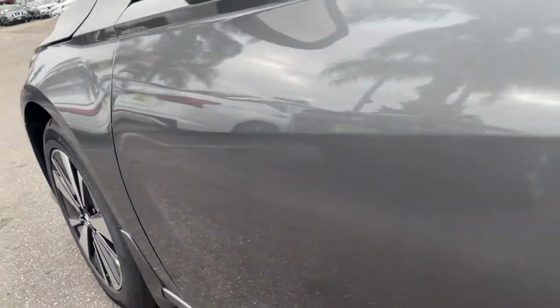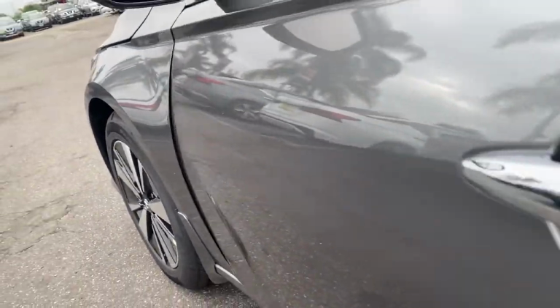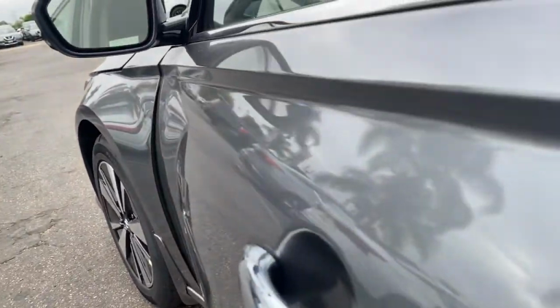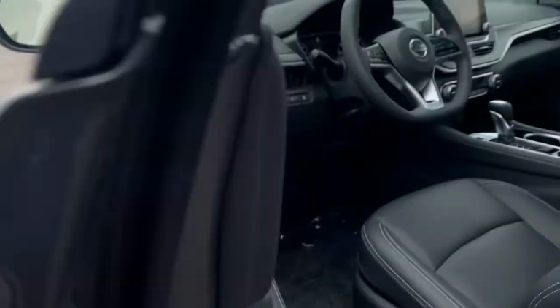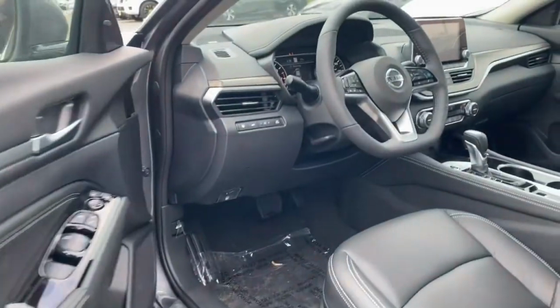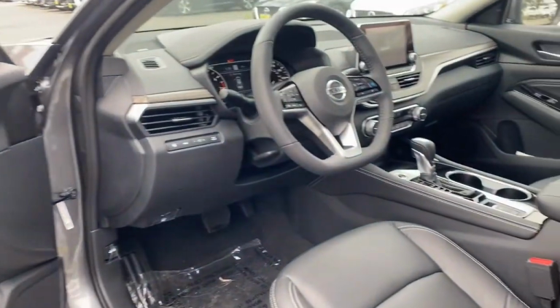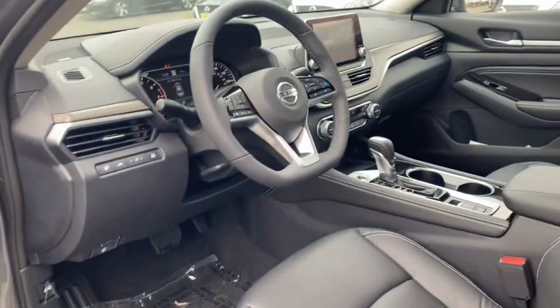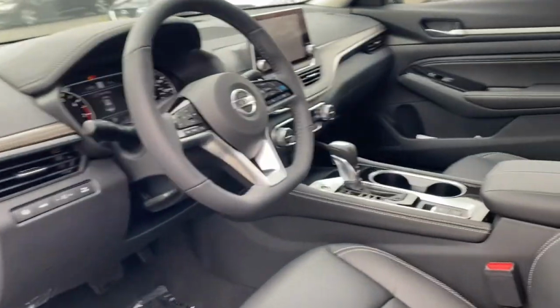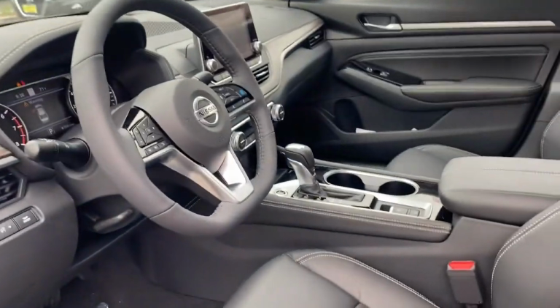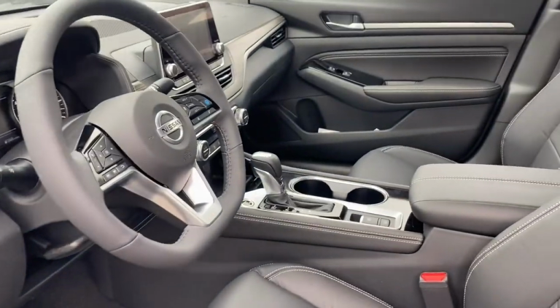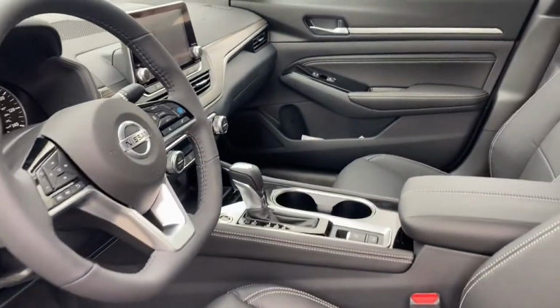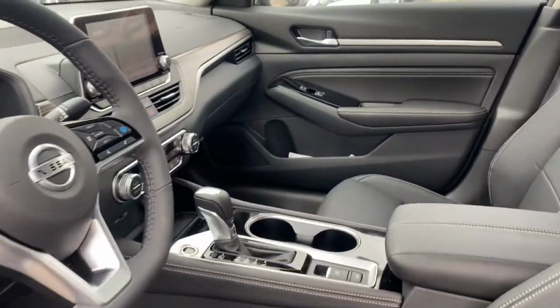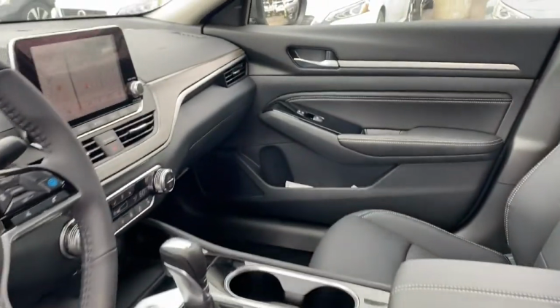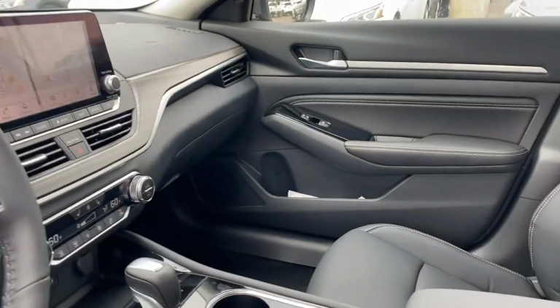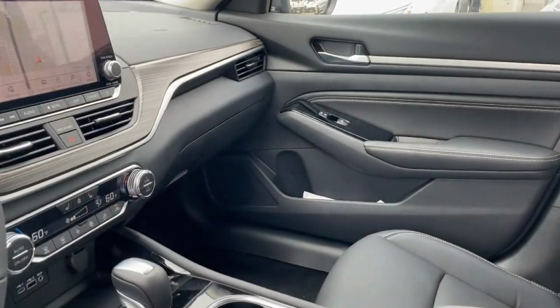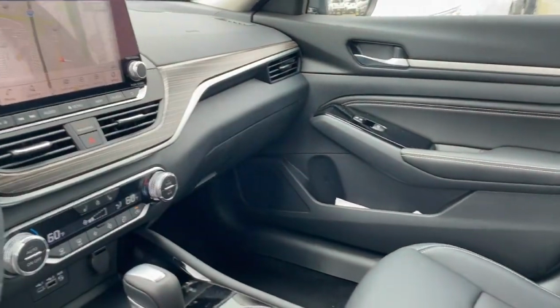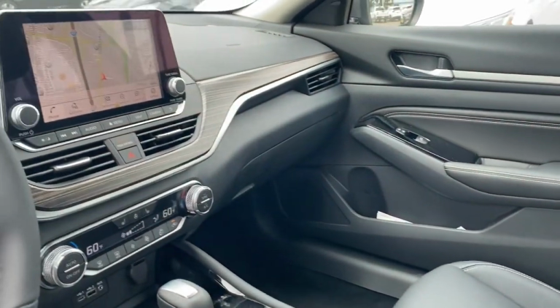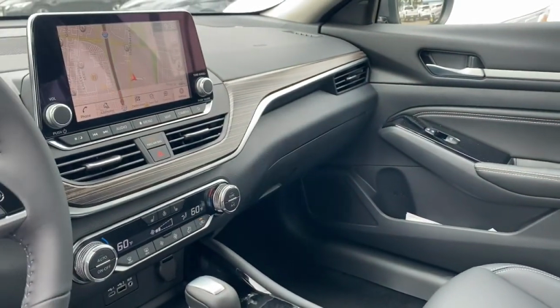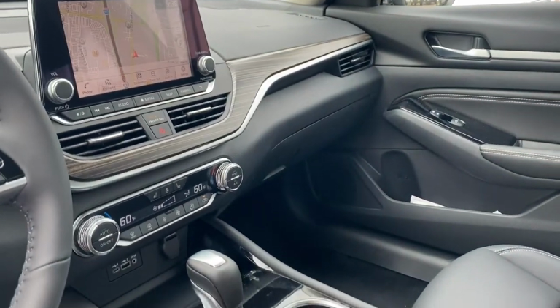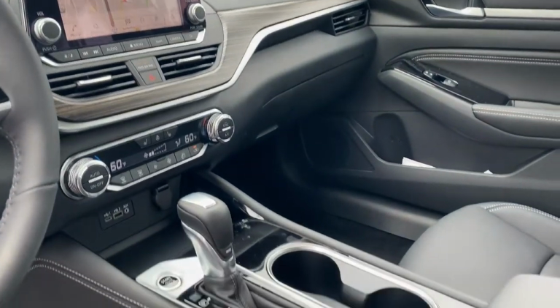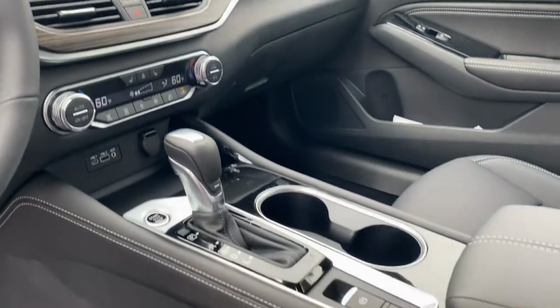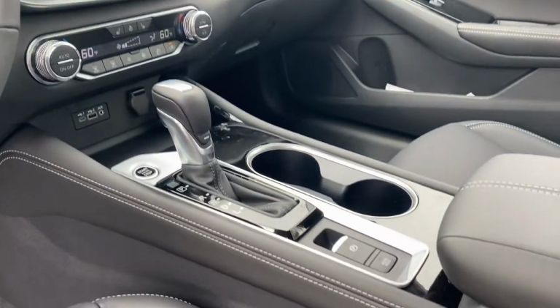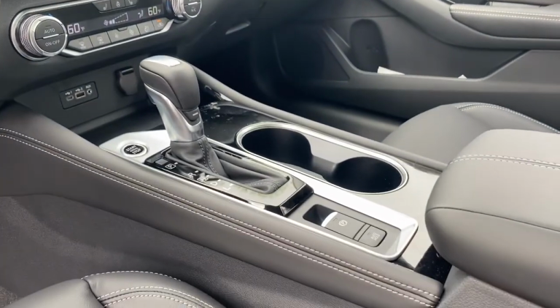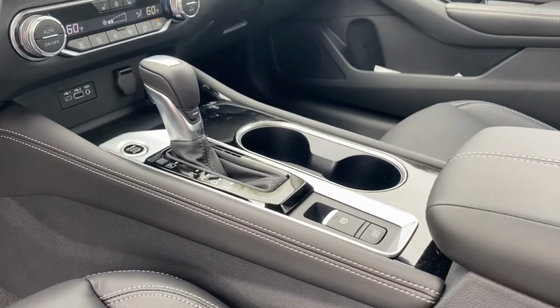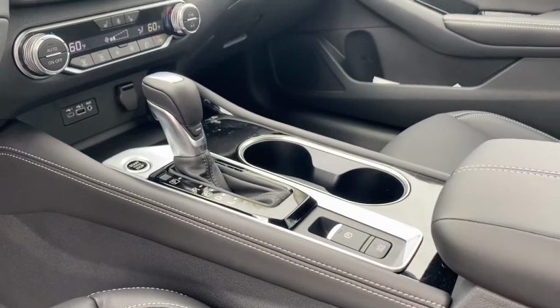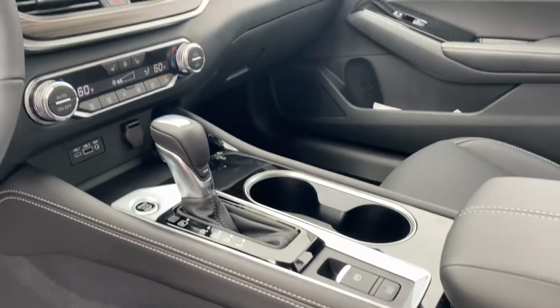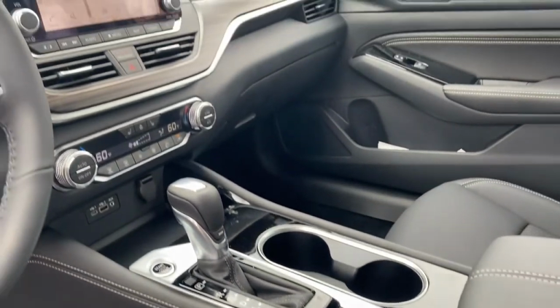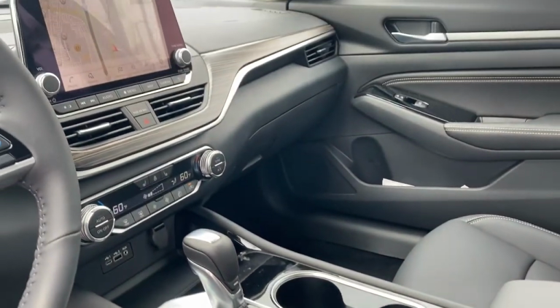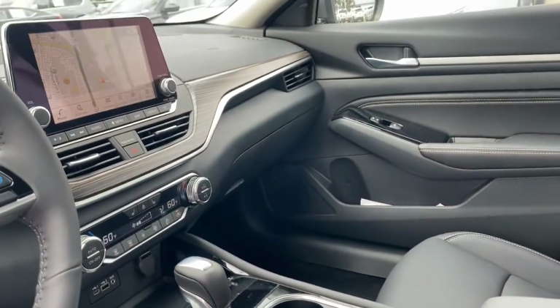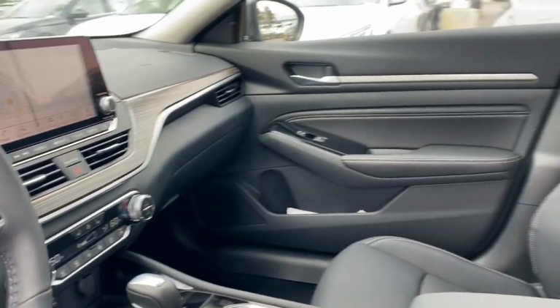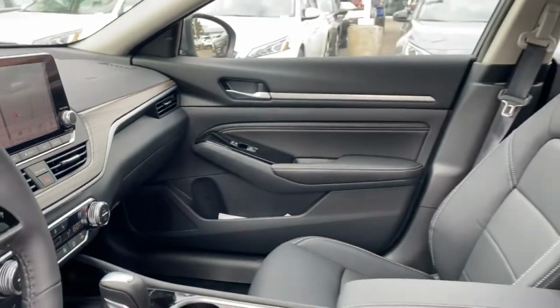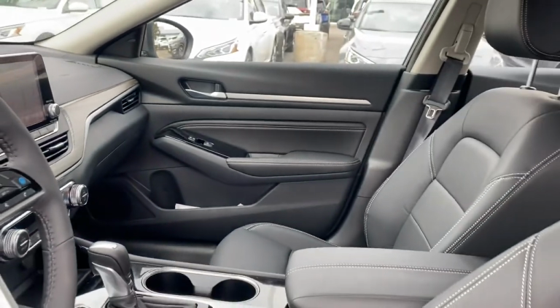Feel relaxed and confident behind the wheel of this stylish Altima. Treat yourself to a test drive today. Our staff will toss you the keys and give you an outstanding customer experience.